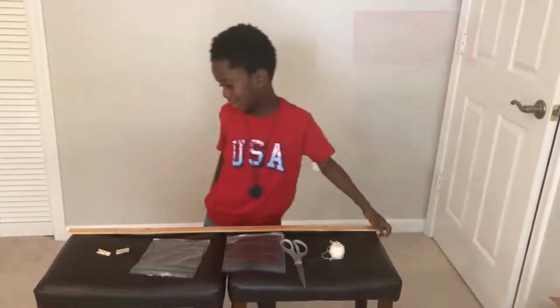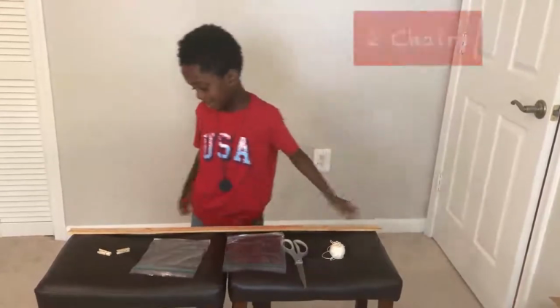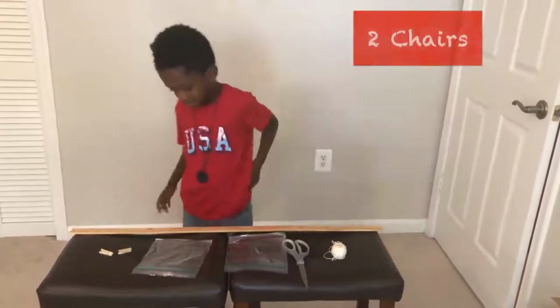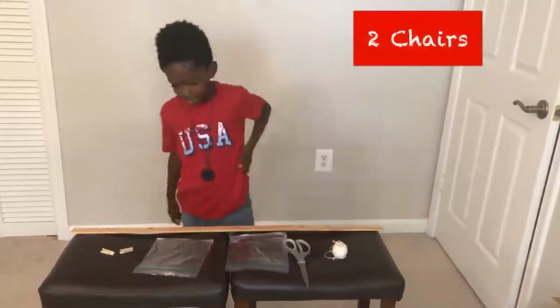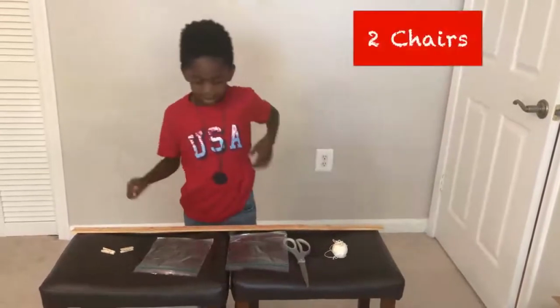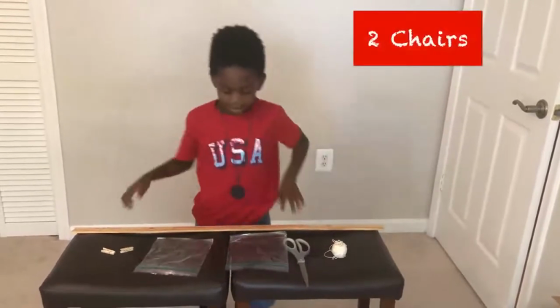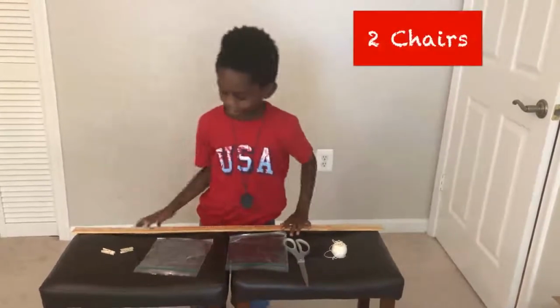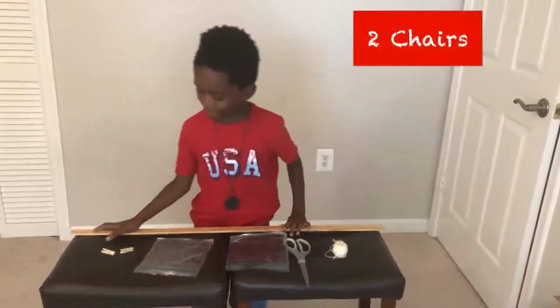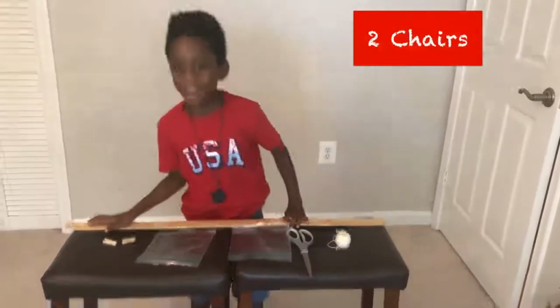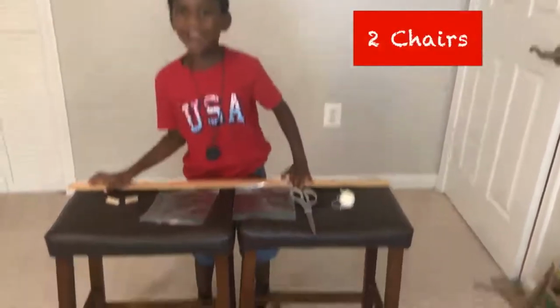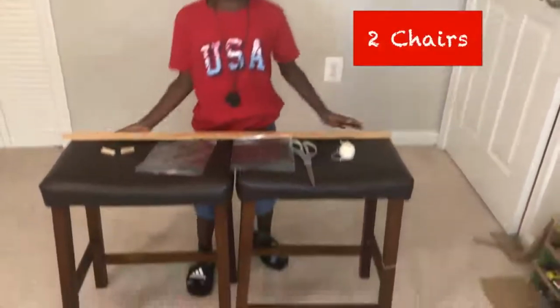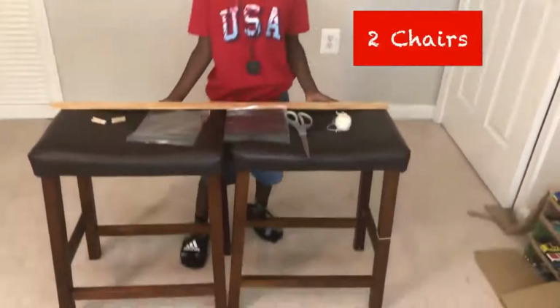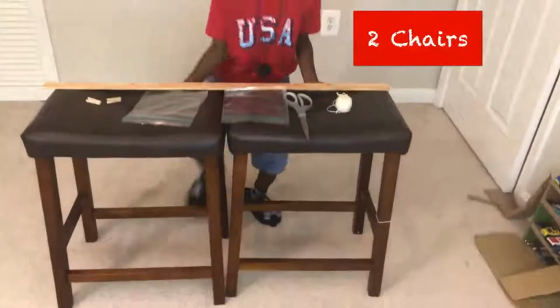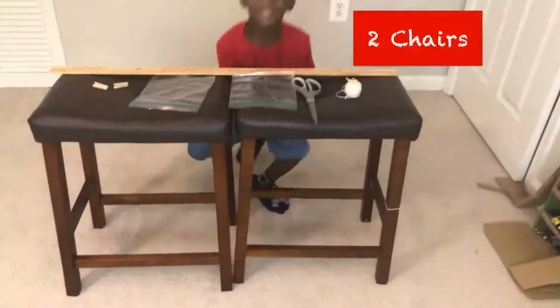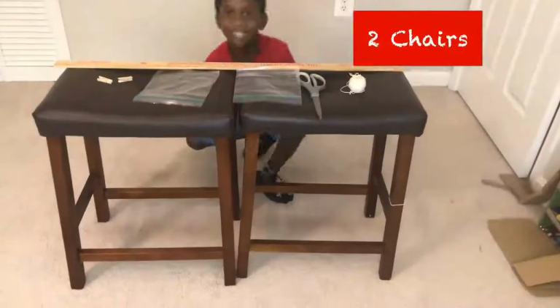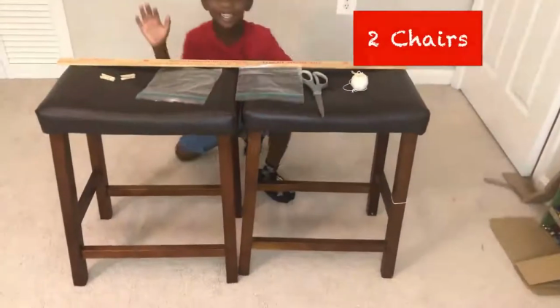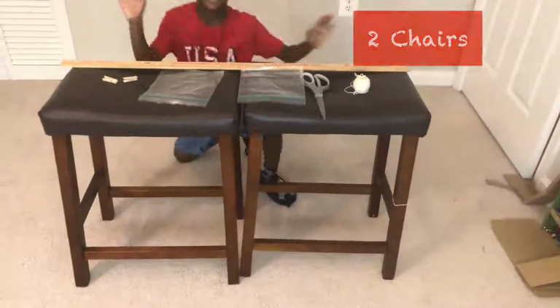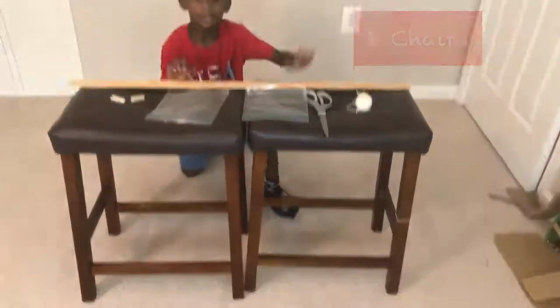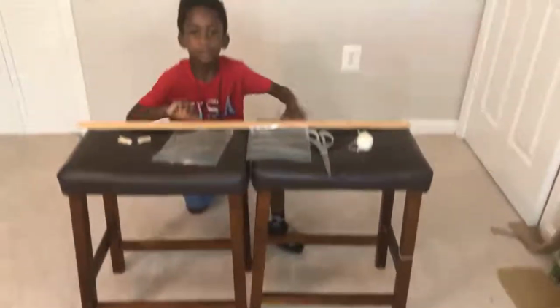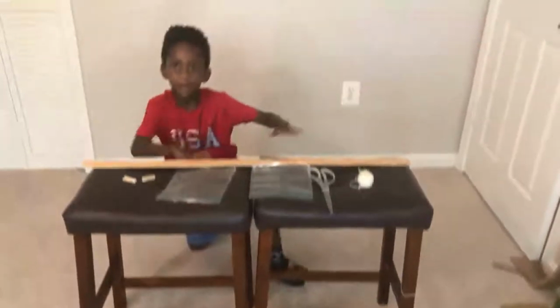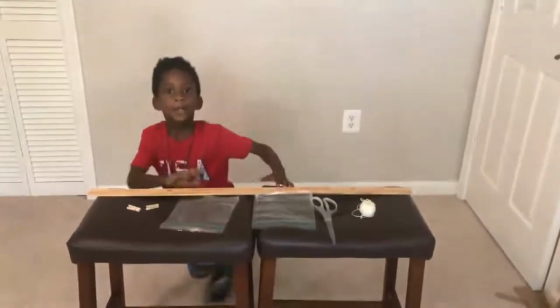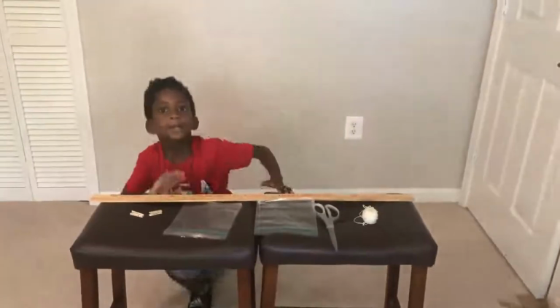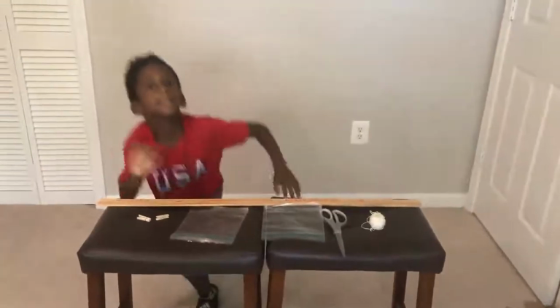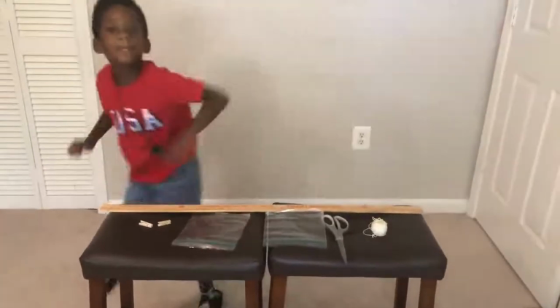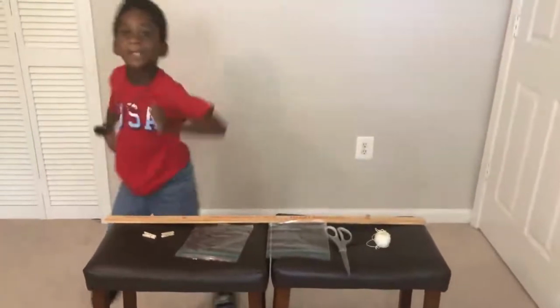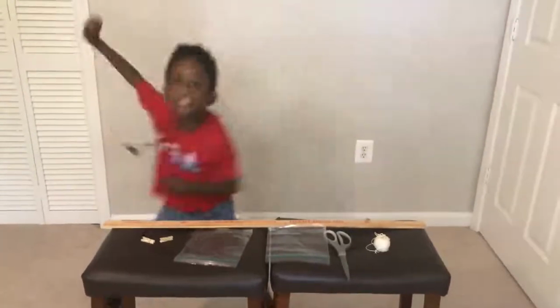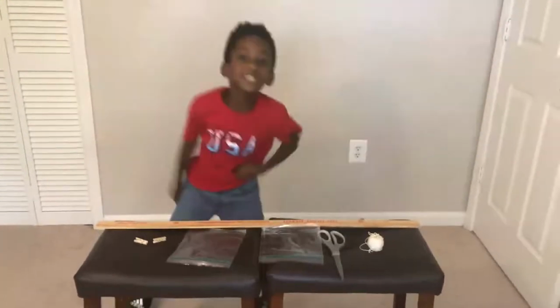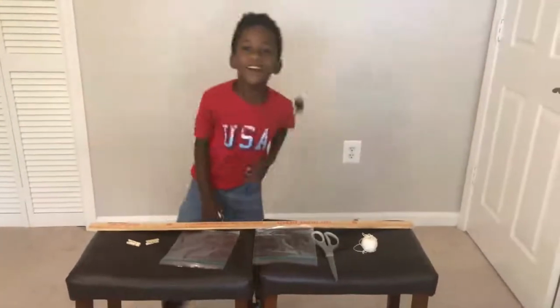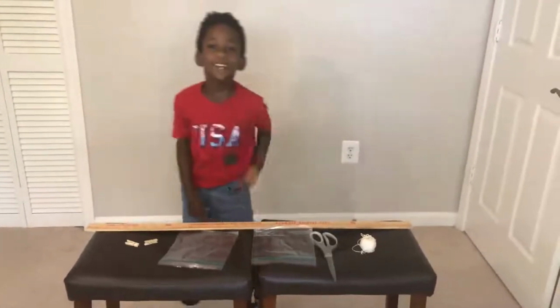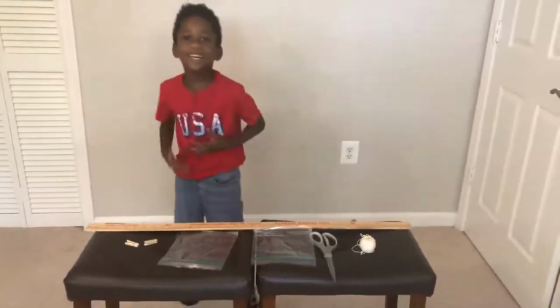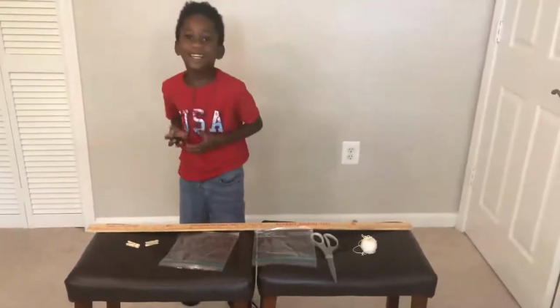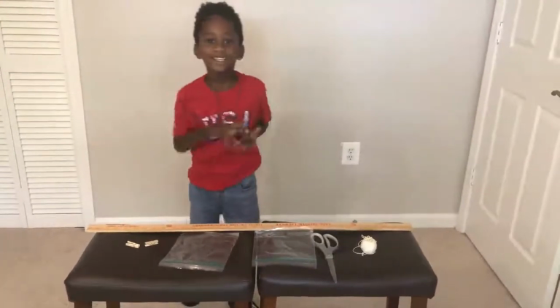And what else? Two chairs! And two chairs! Alright, let's get started!